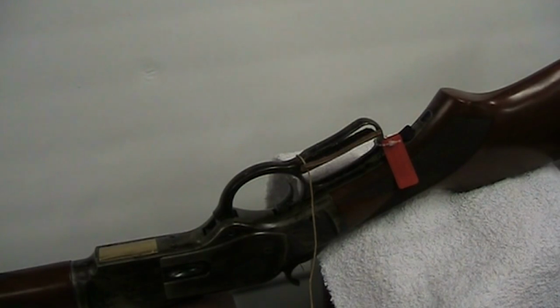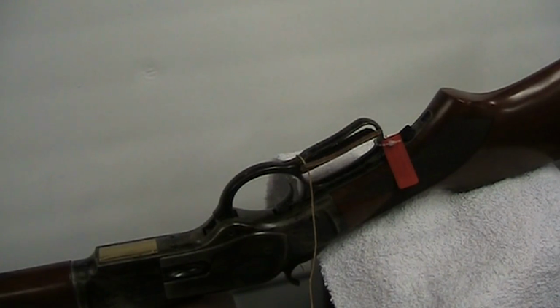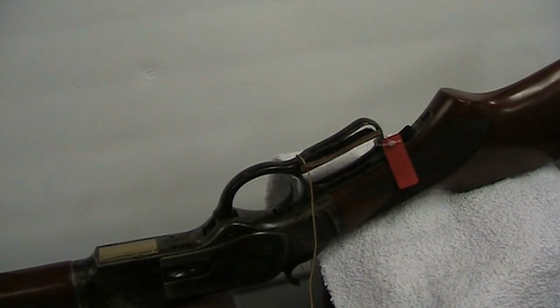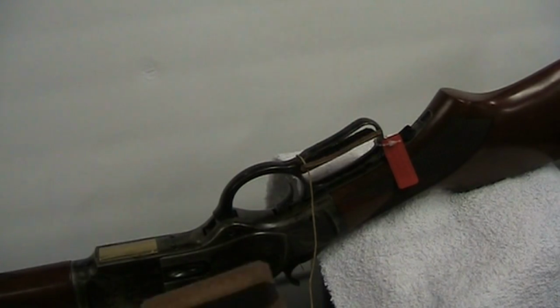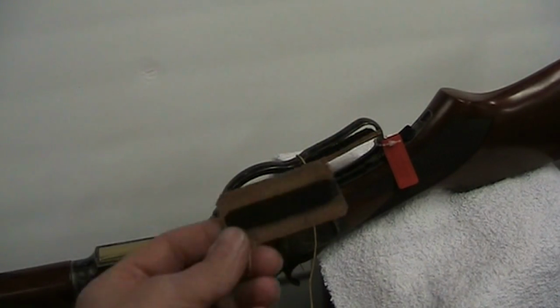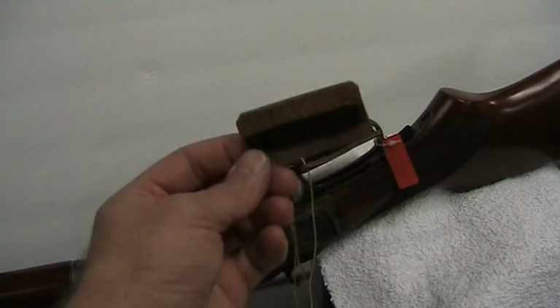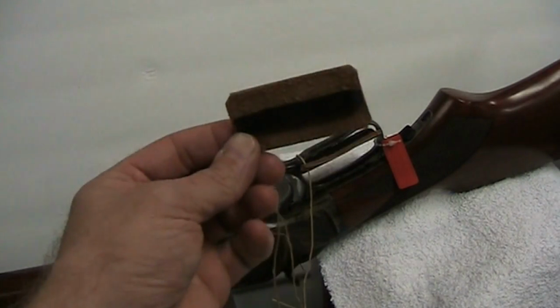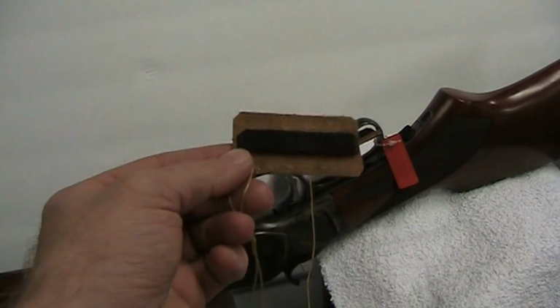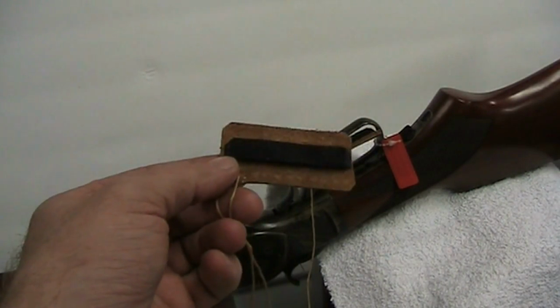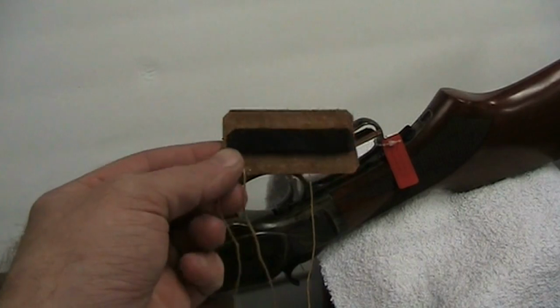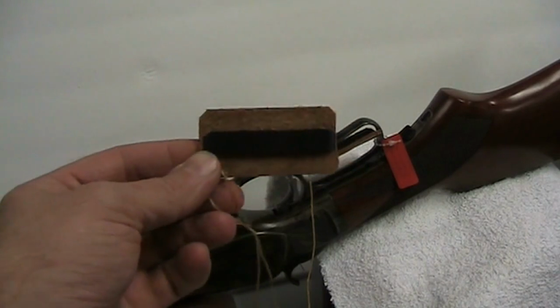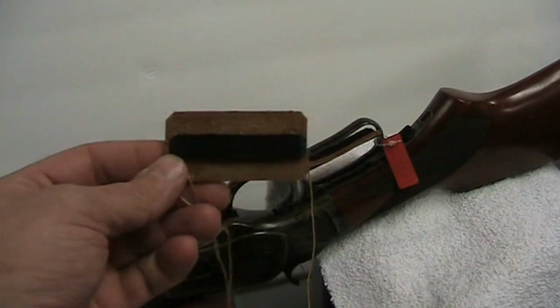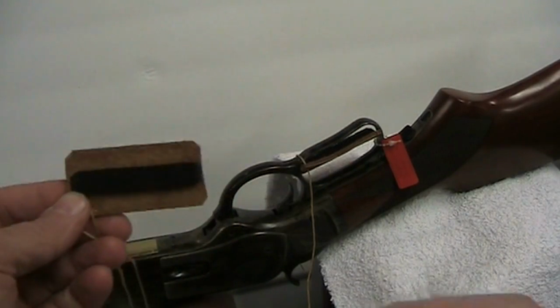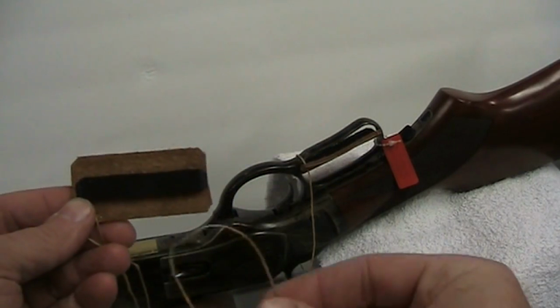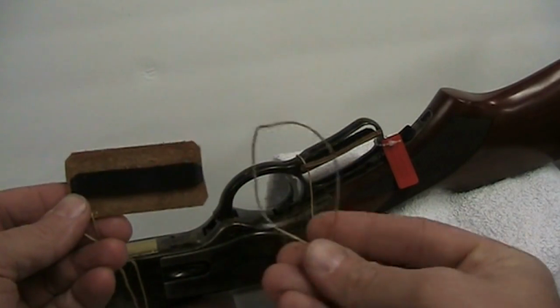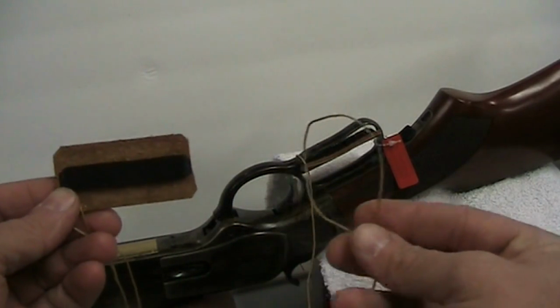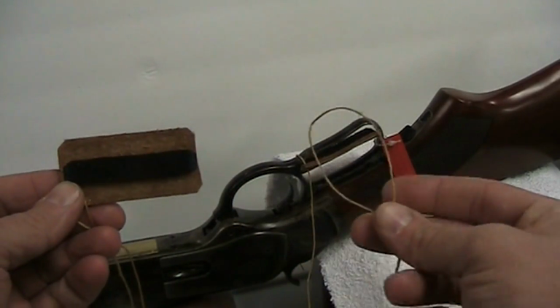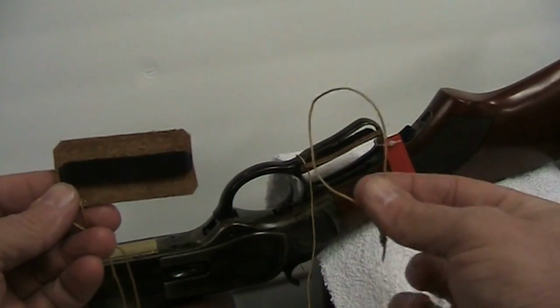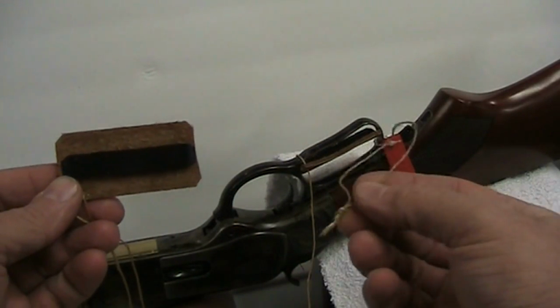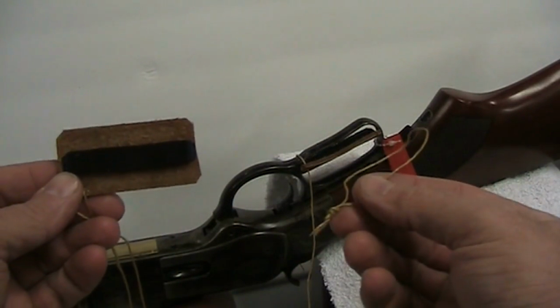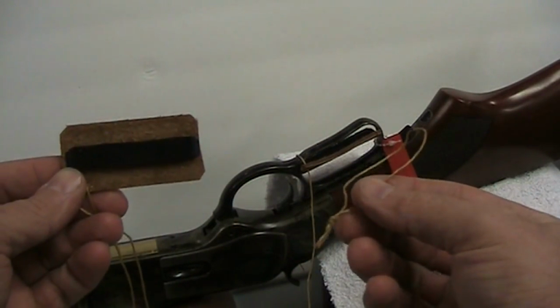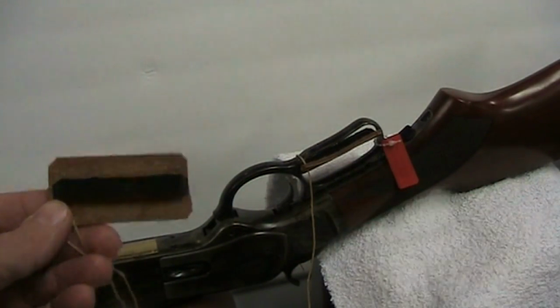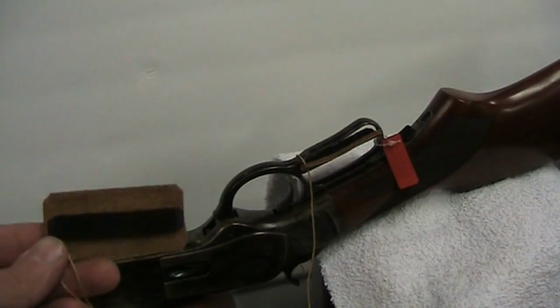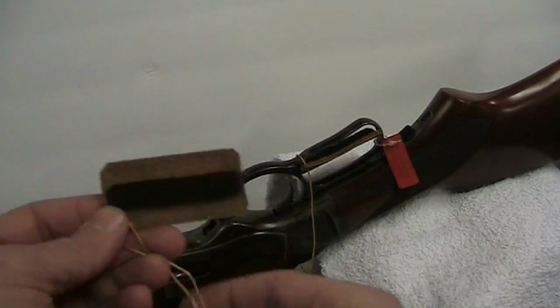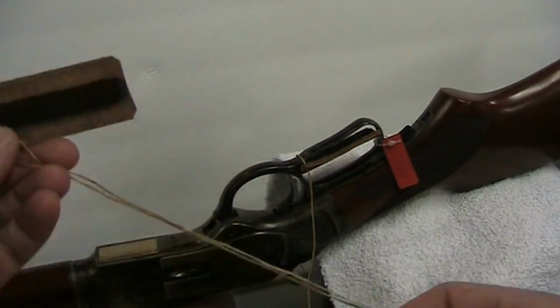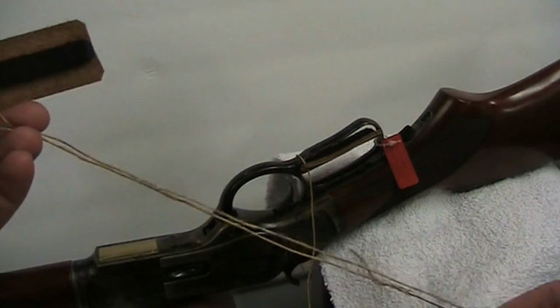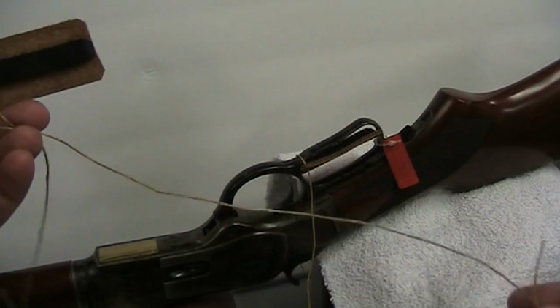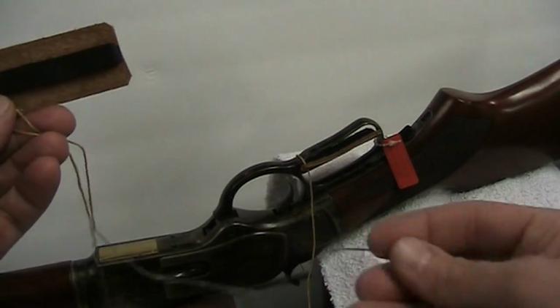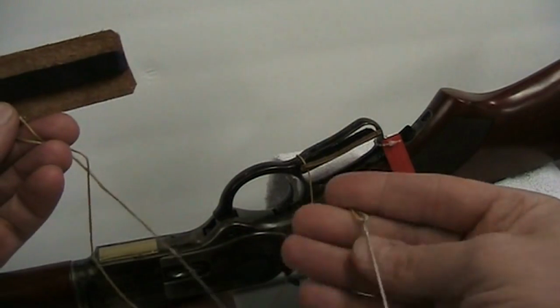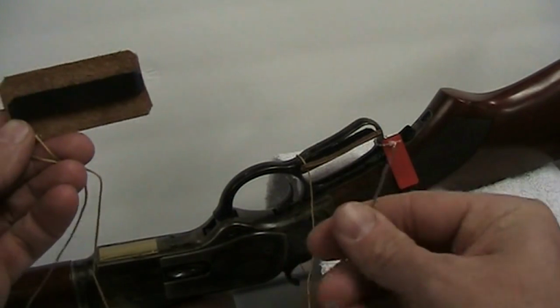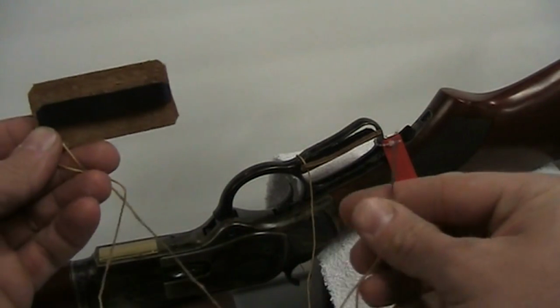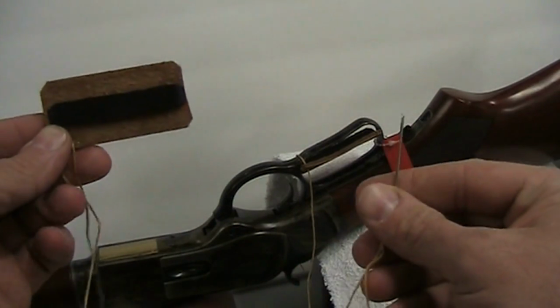When you get your lever wrap, you're going to have the actual wrap itself, you're going to have this little sinew loop, and obviously you're going to get your little sinew string with a couple of needles.